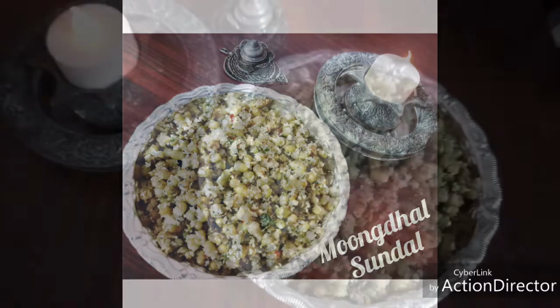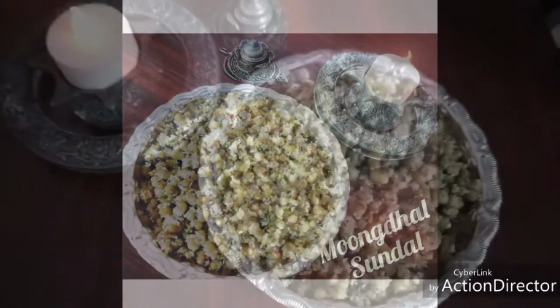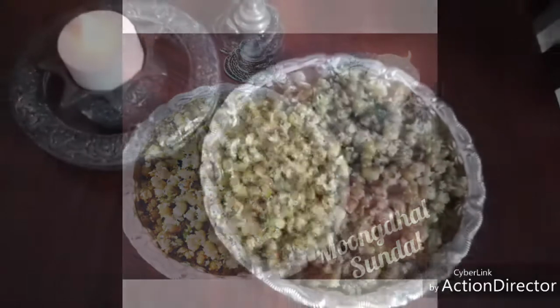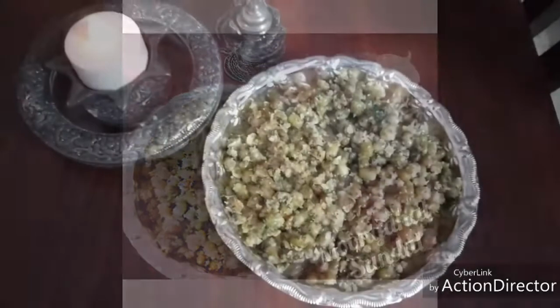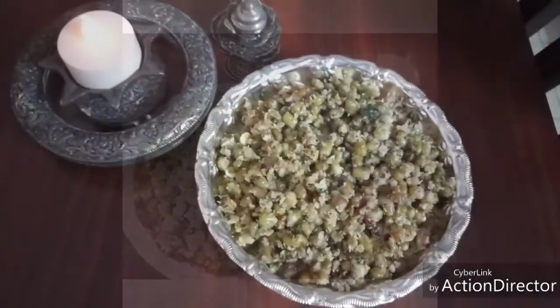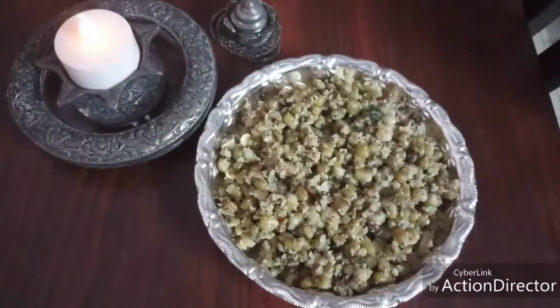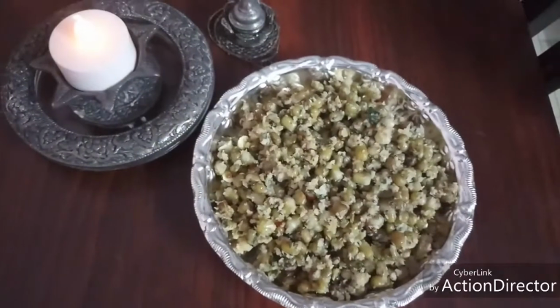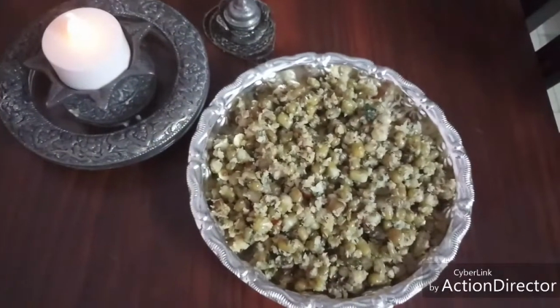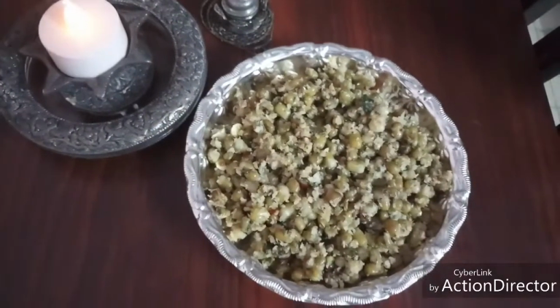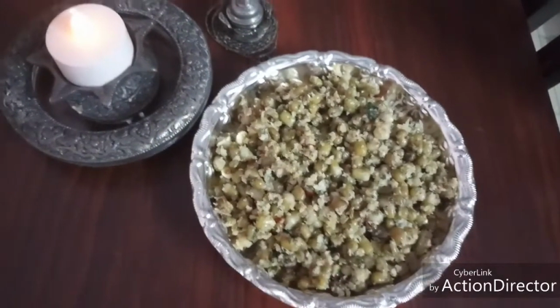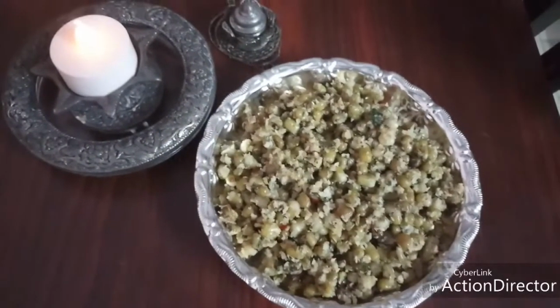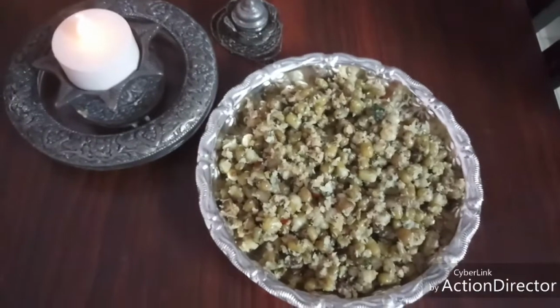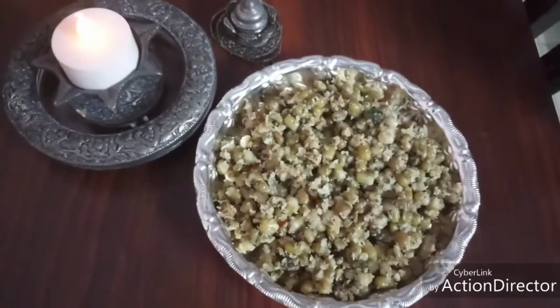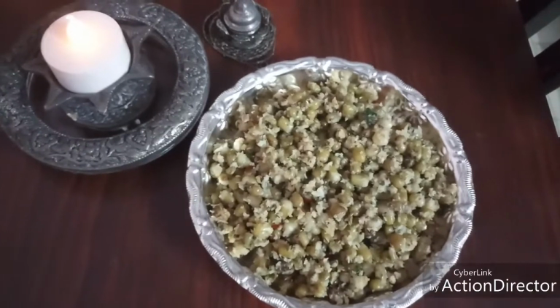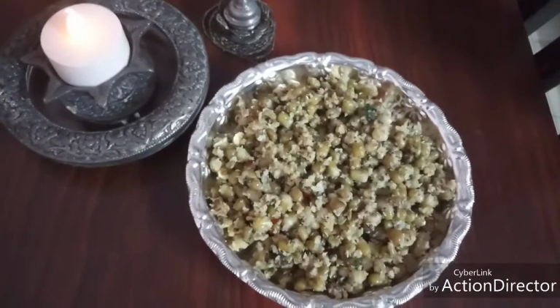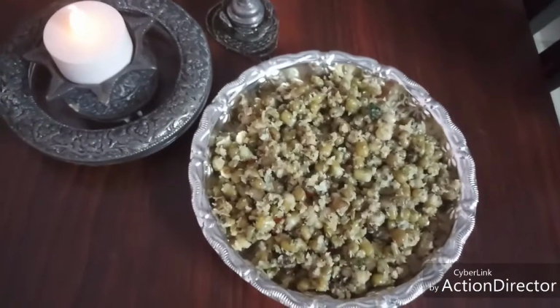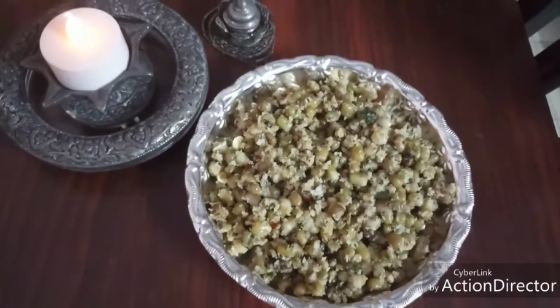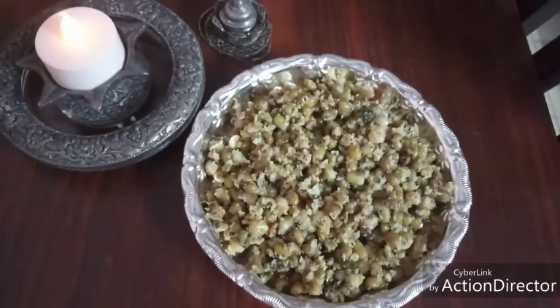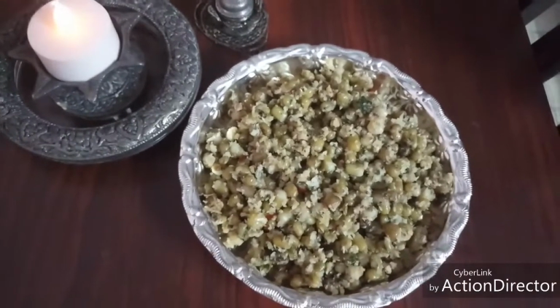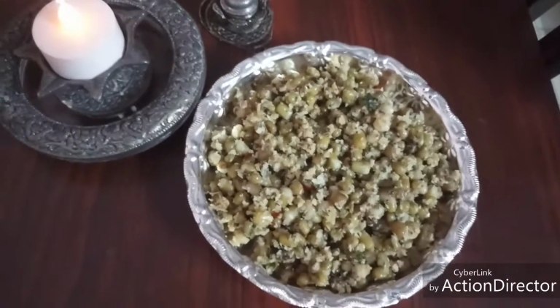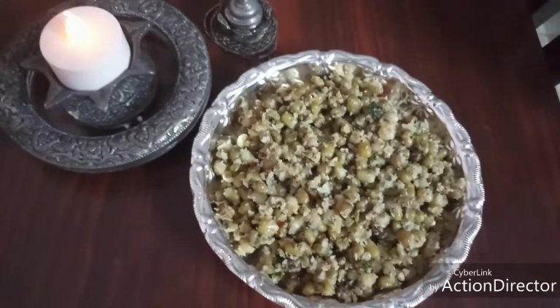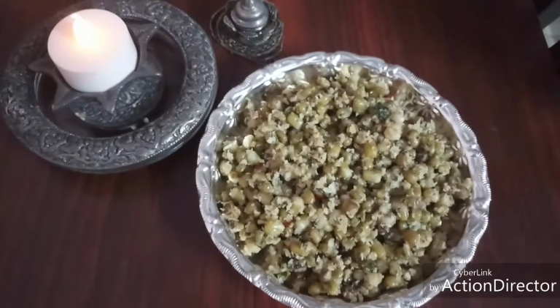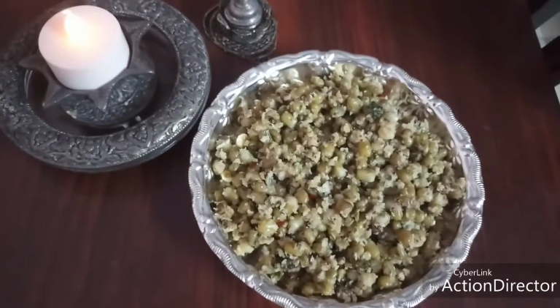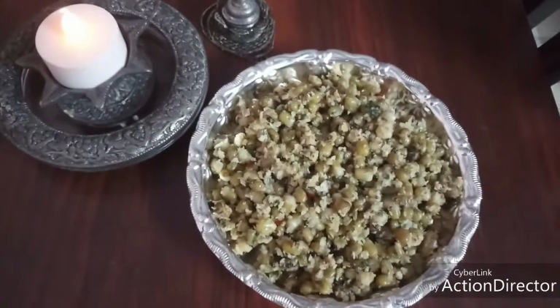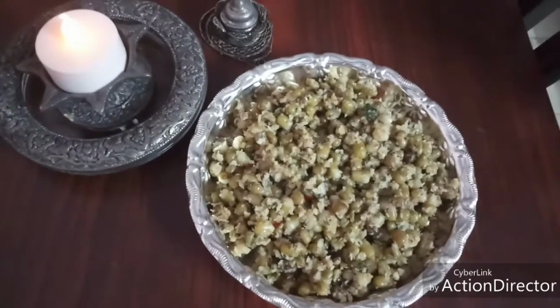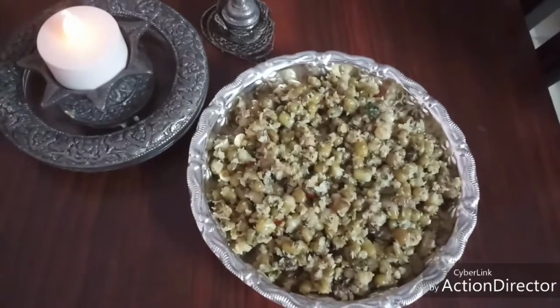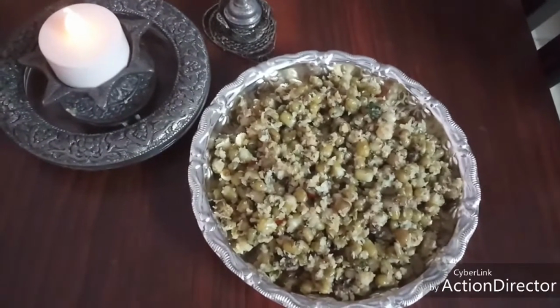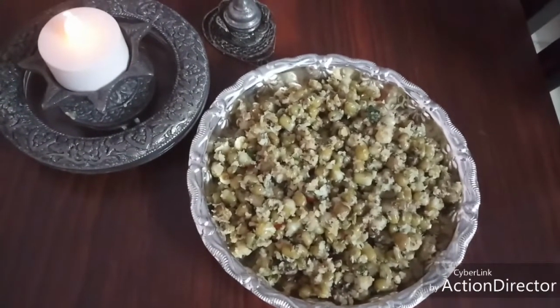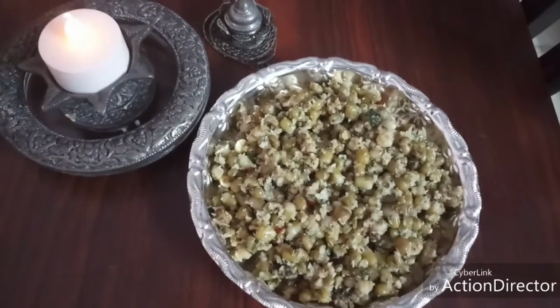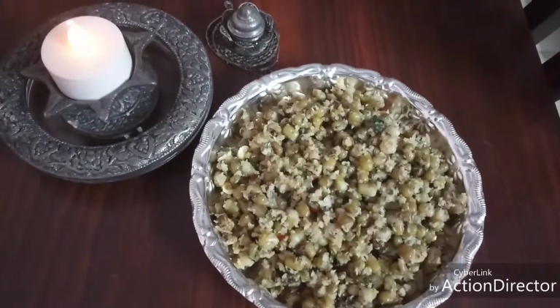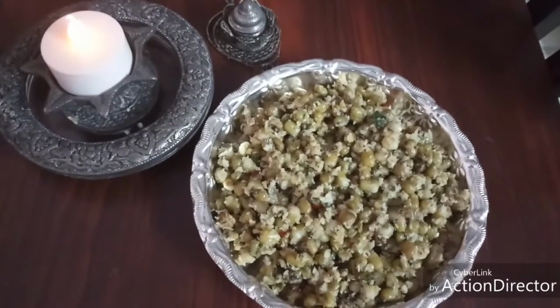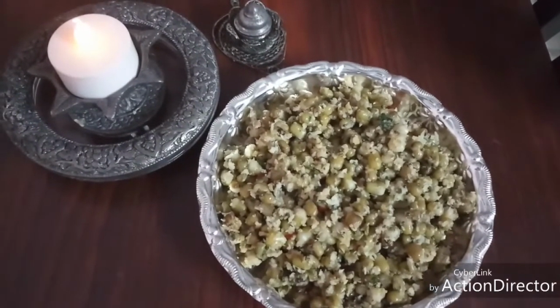Hello friends, welcome back to Happy Homemaker's Kitchen. Today let's see how to make moong dal sundal, or pasipayaru sundal.